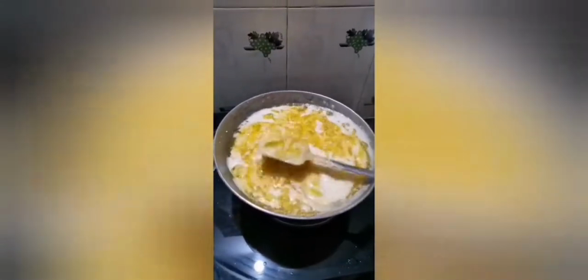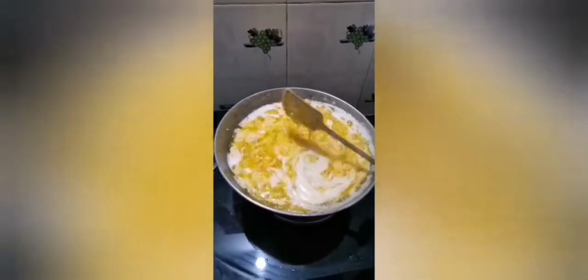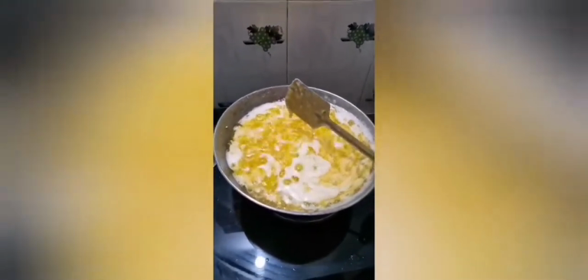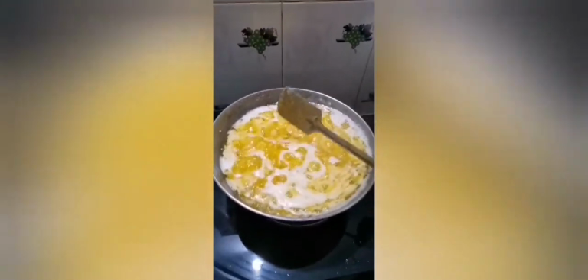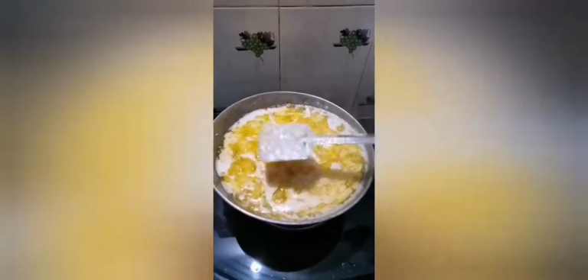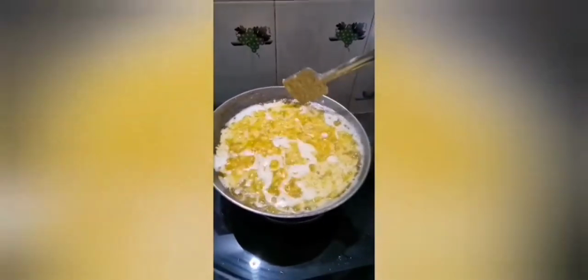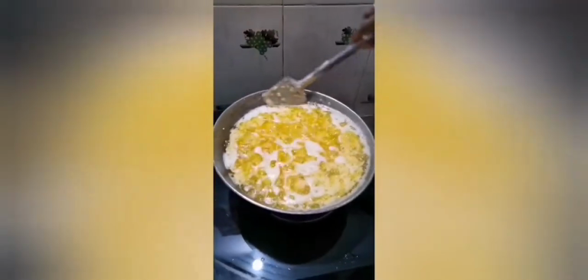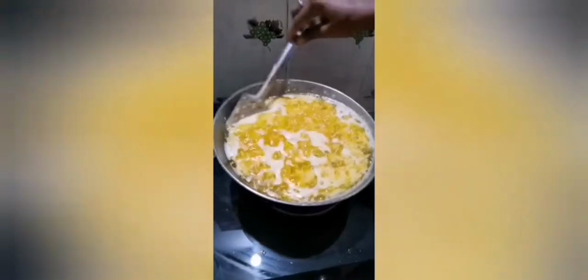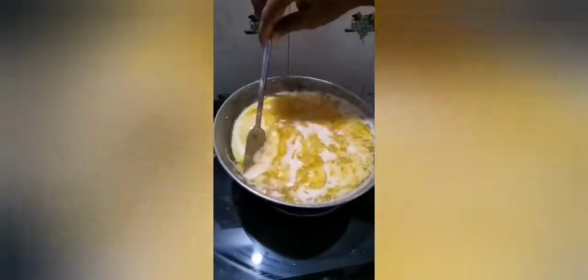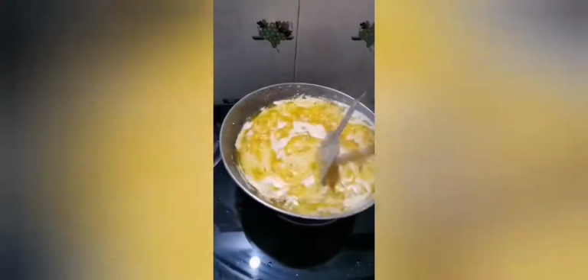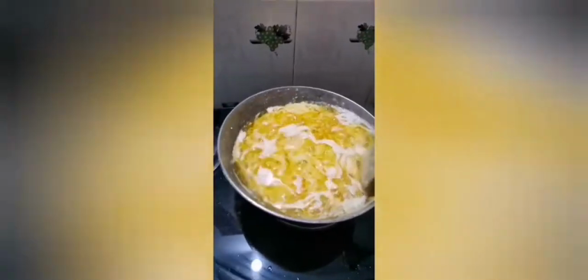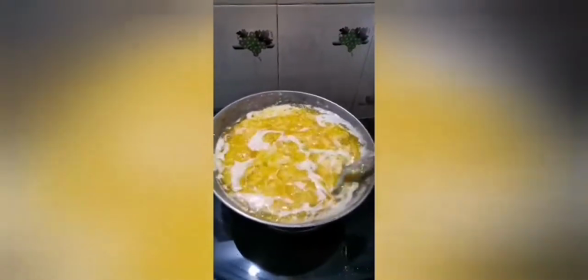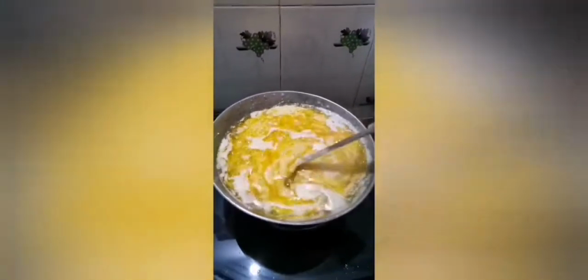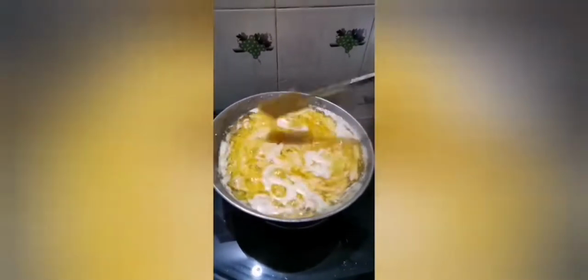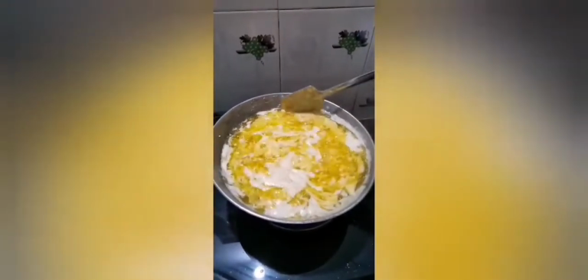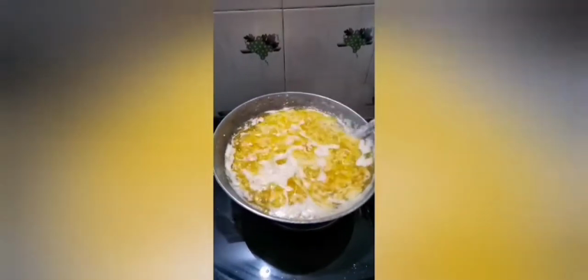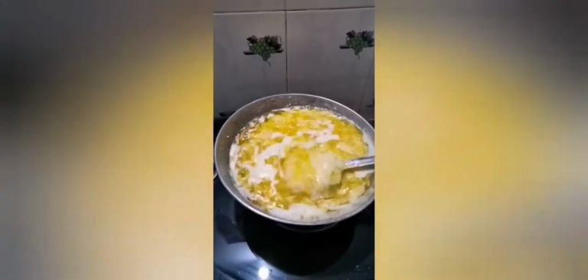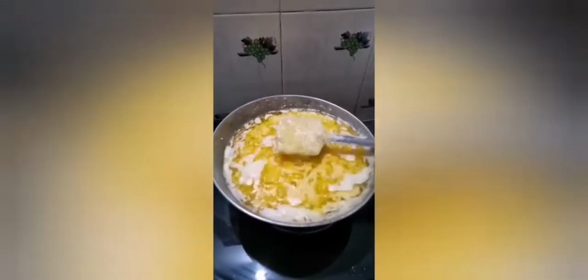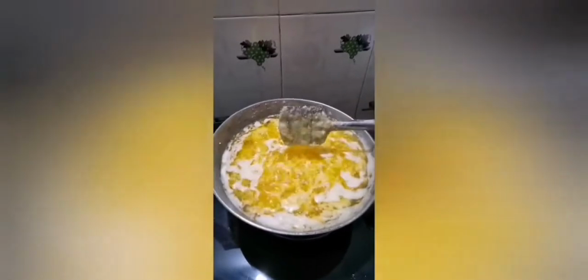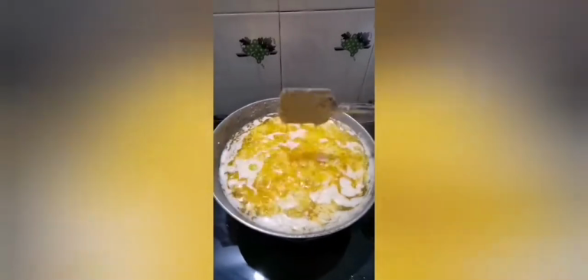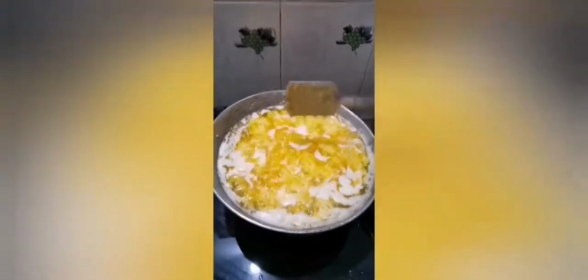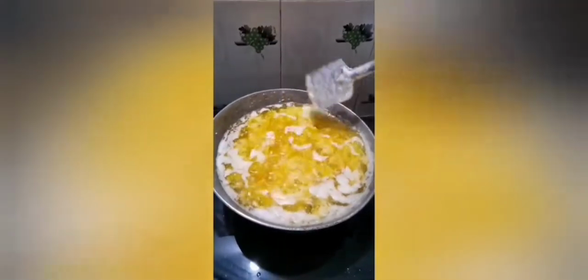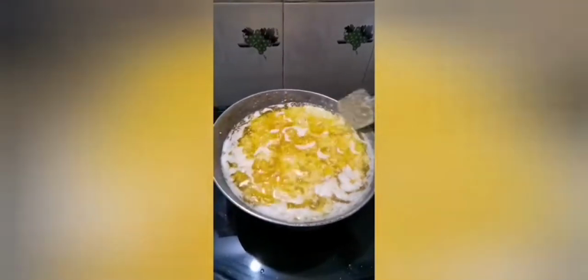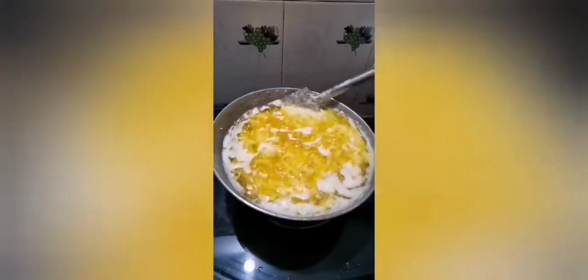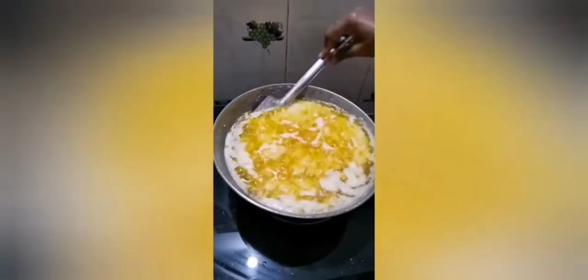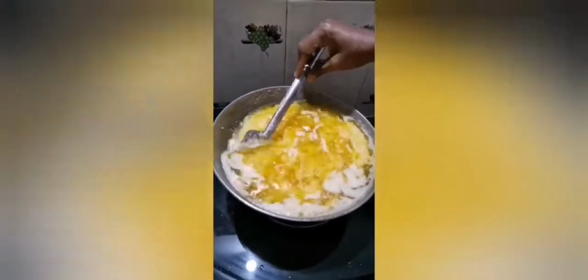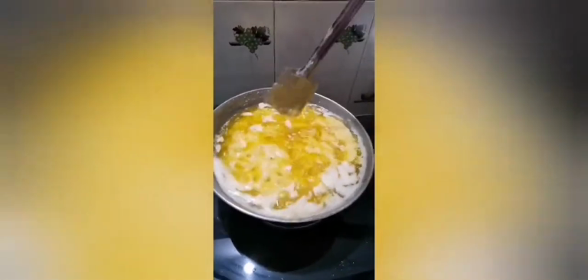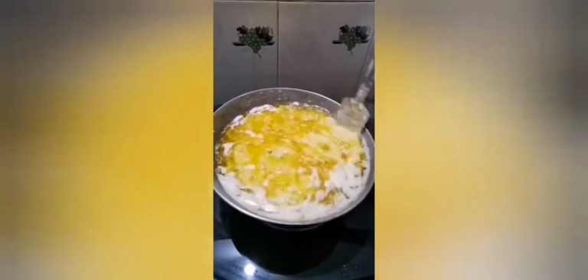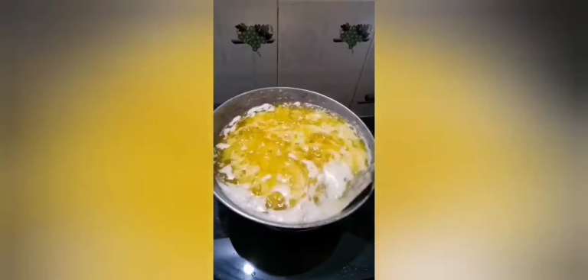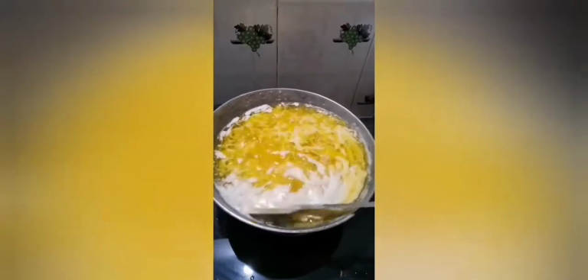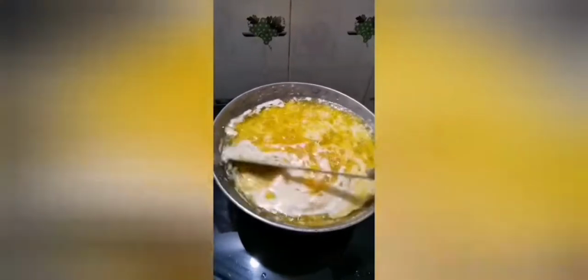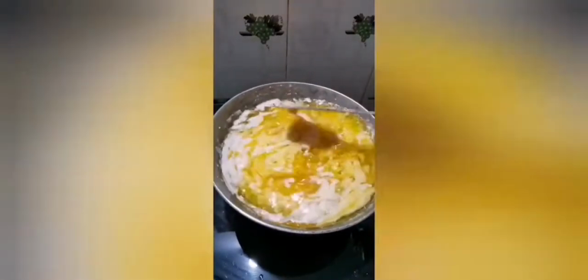Right now we're just cooking it and letting it take its time. After some time we're going to collect and separate all the ghee from it.